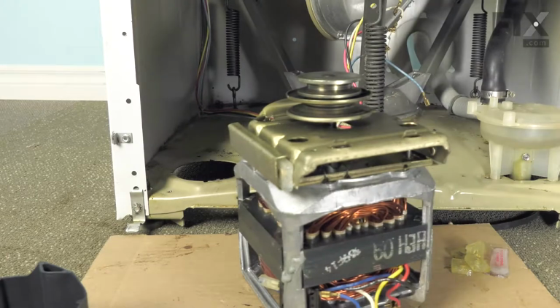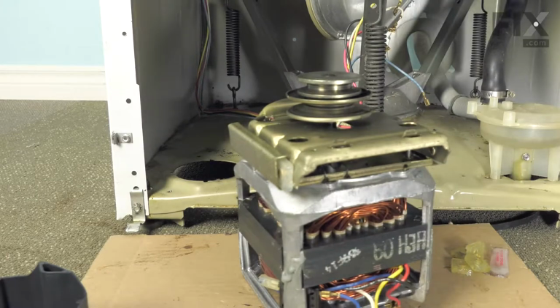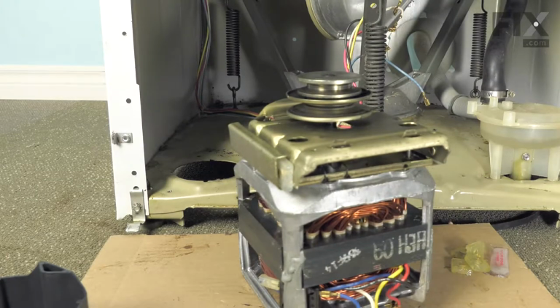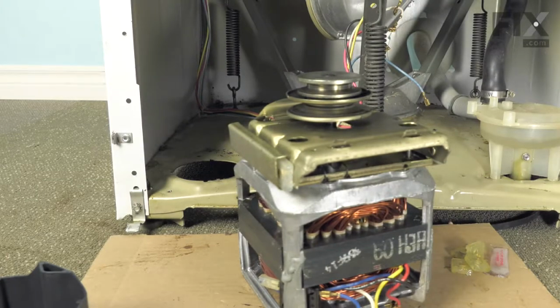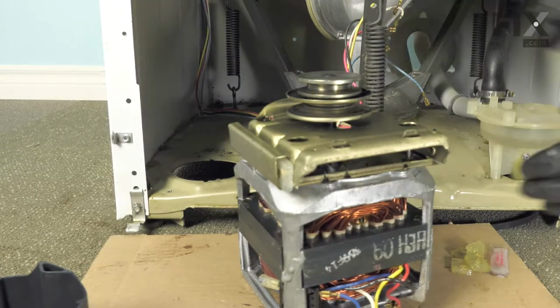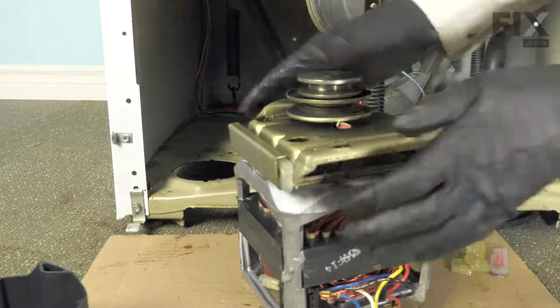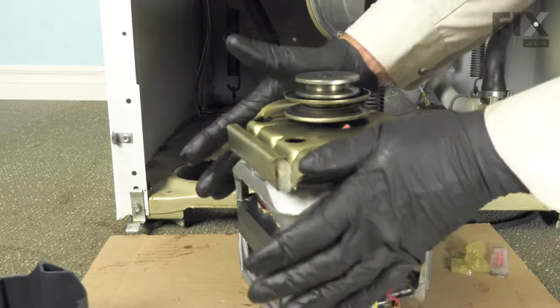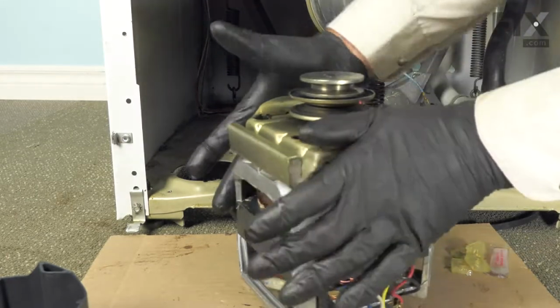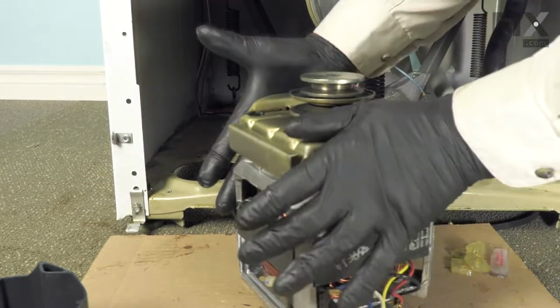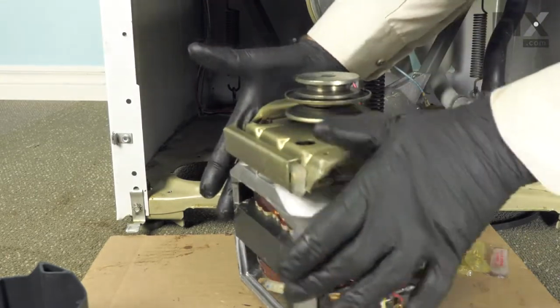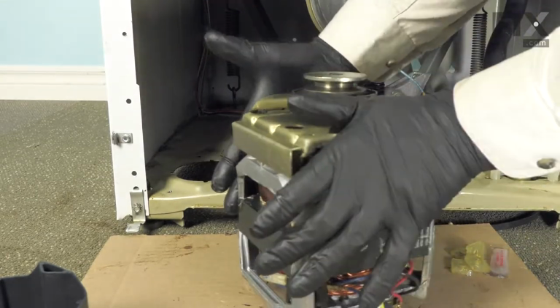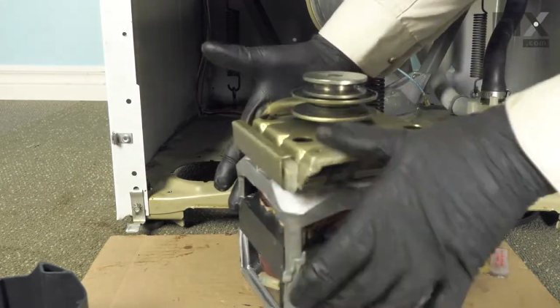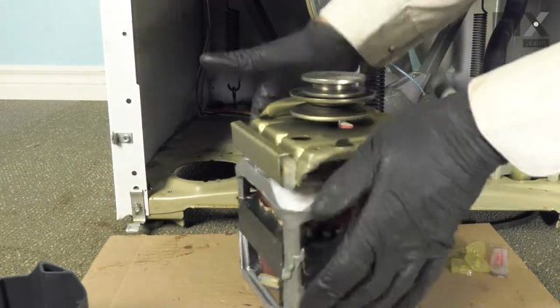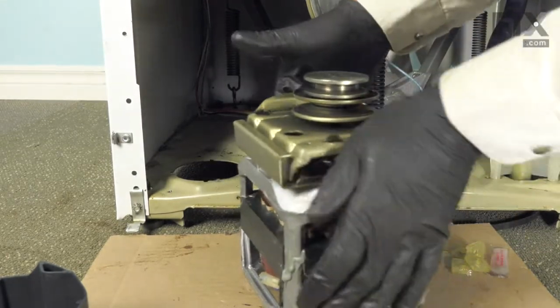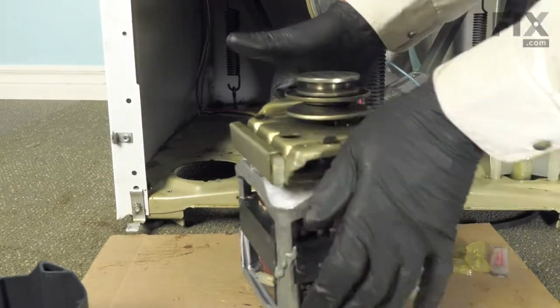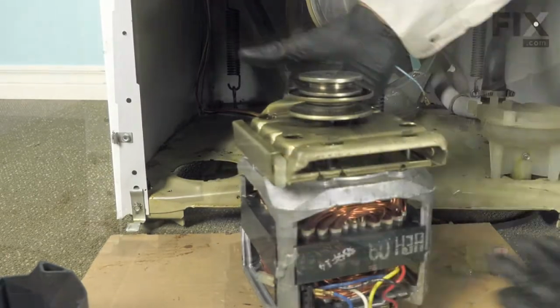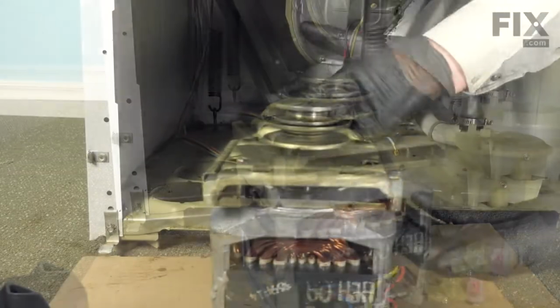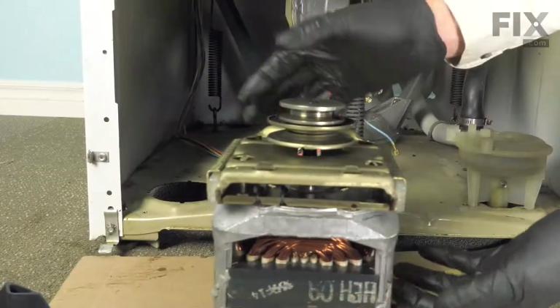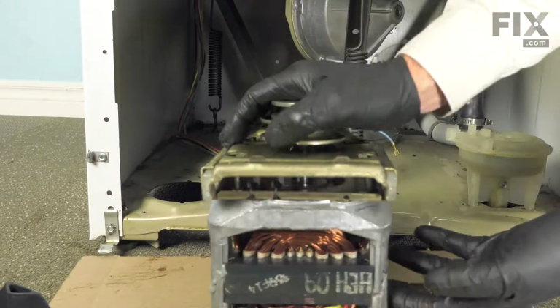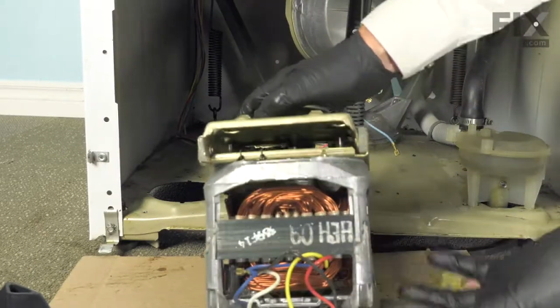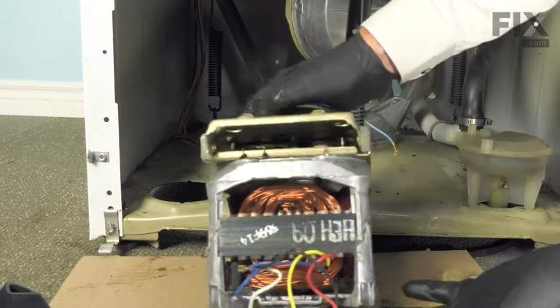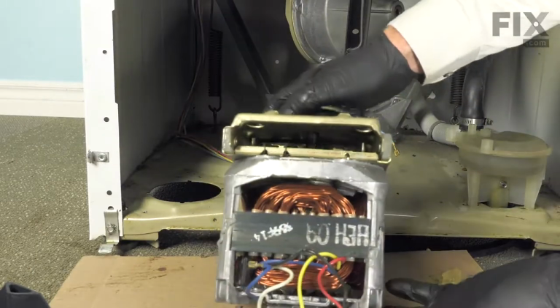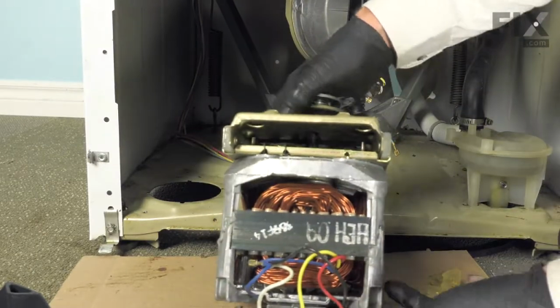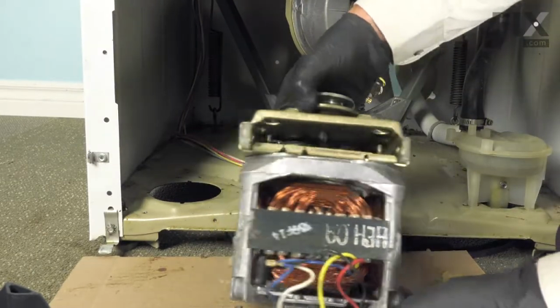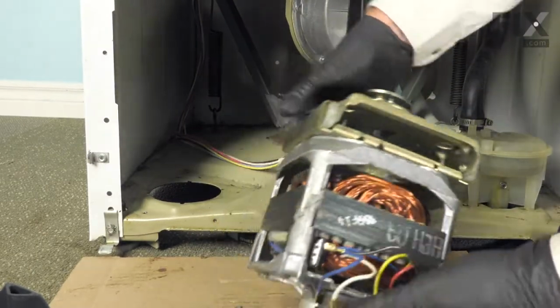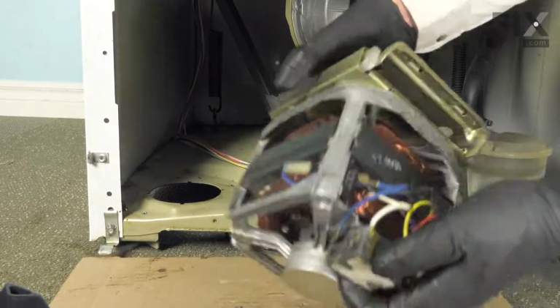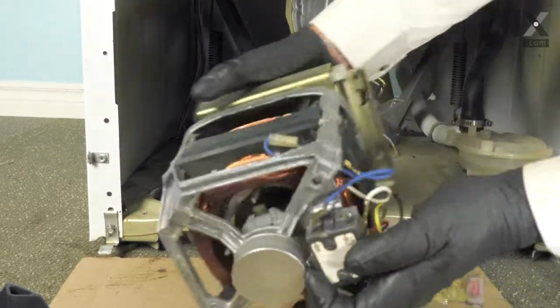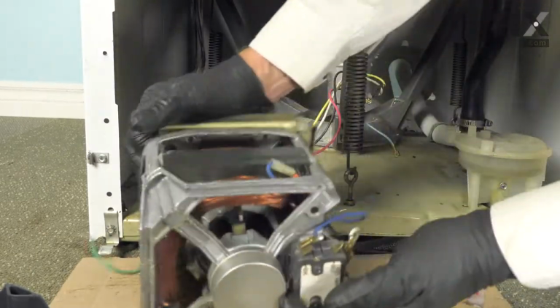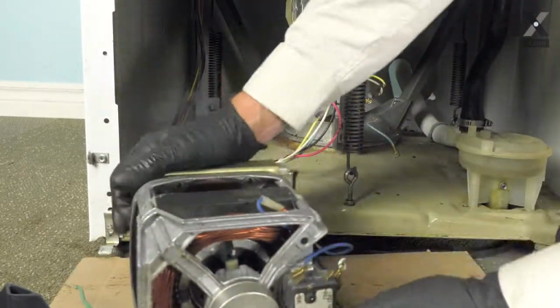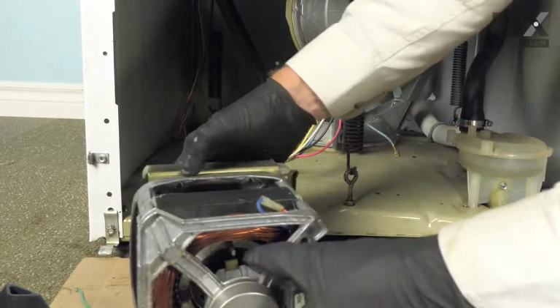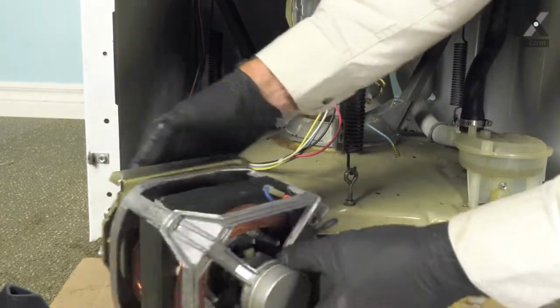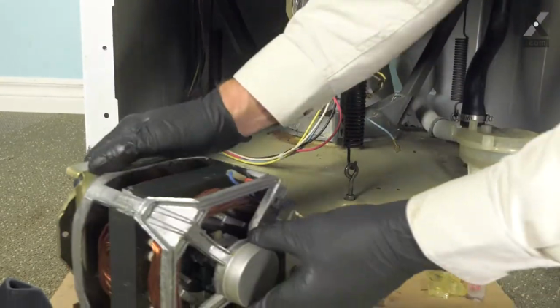Make sure it moves freely and doesn't stick. Now, before we put the motor back in the washer, we can reconnect the wires.